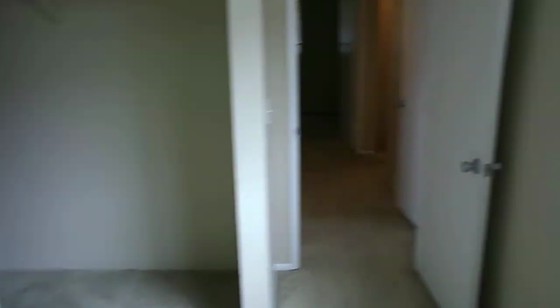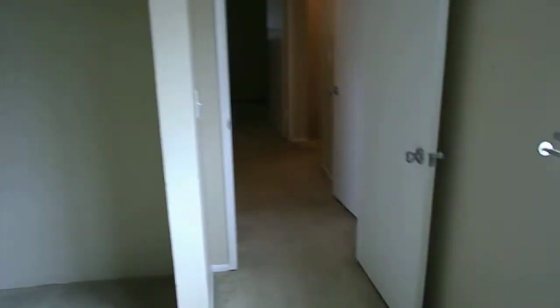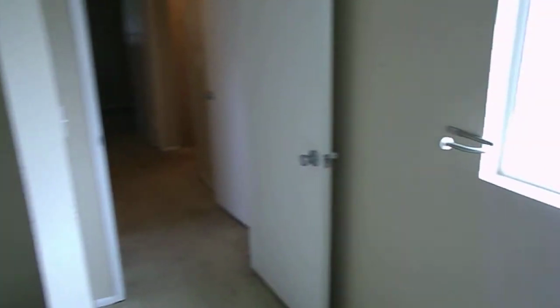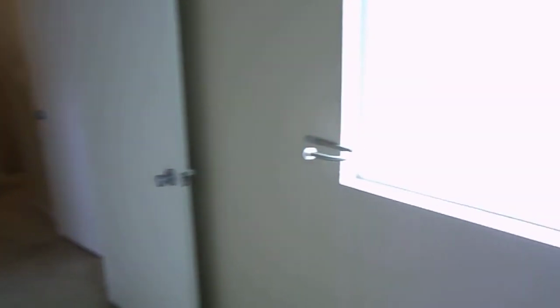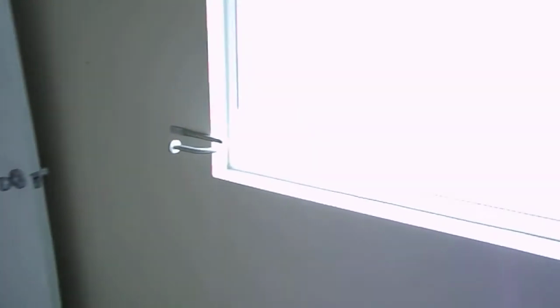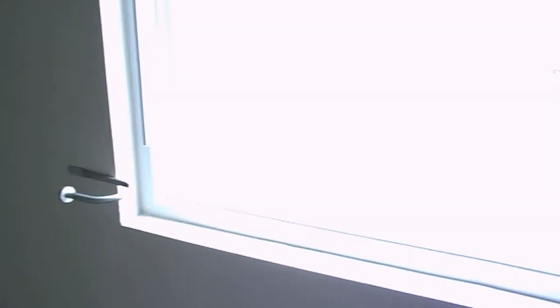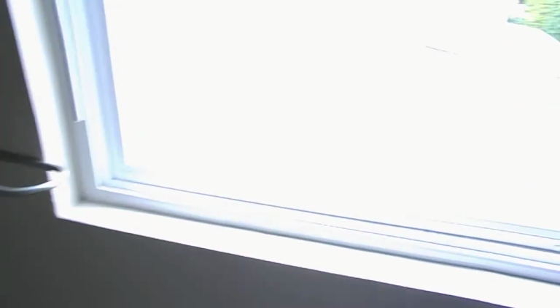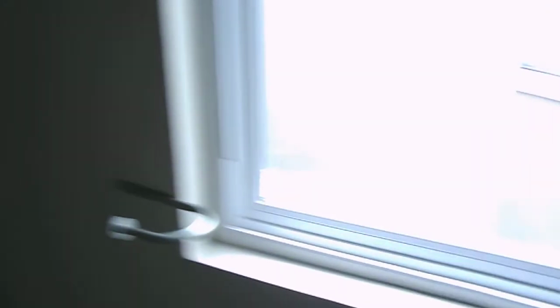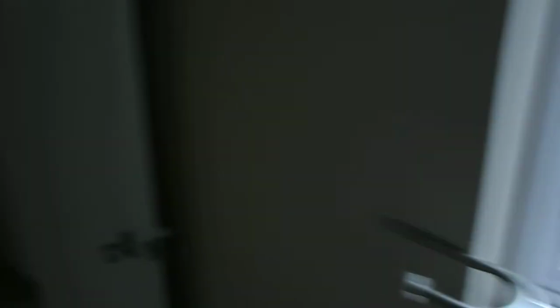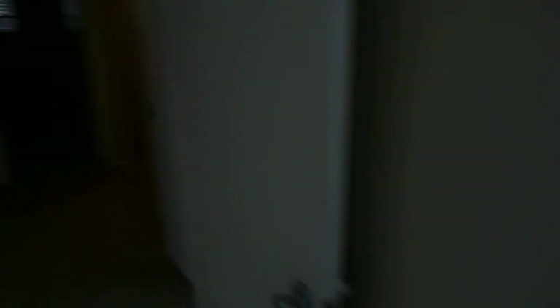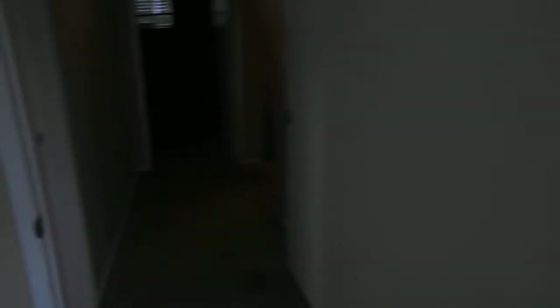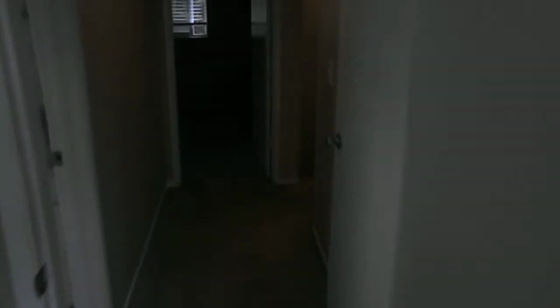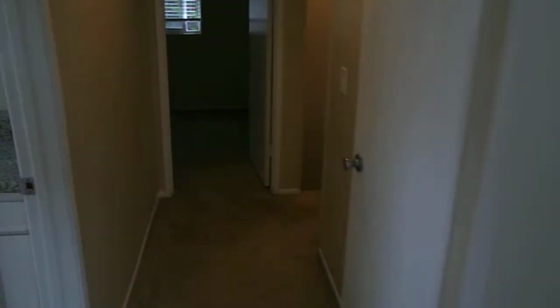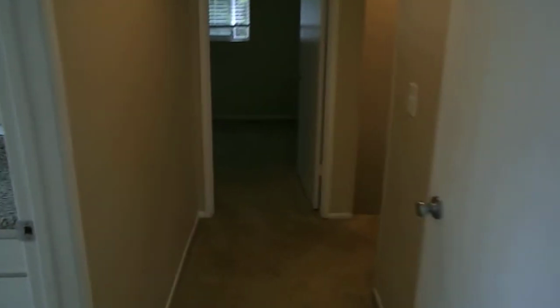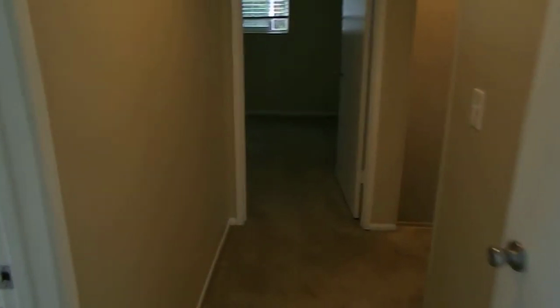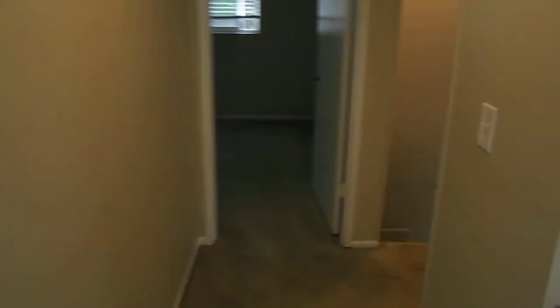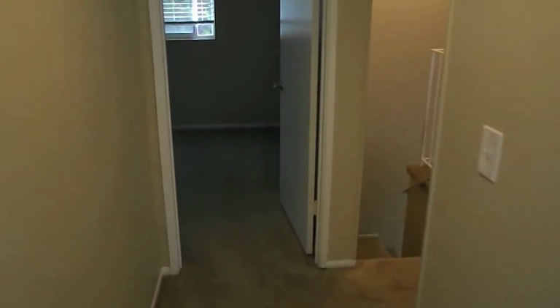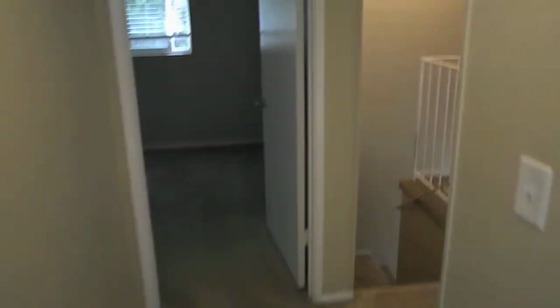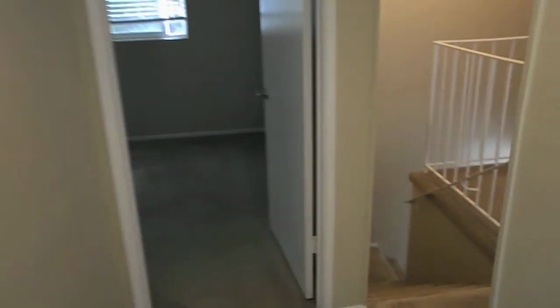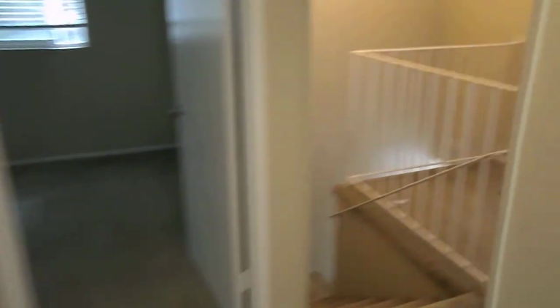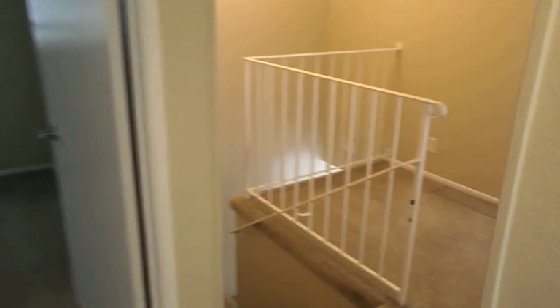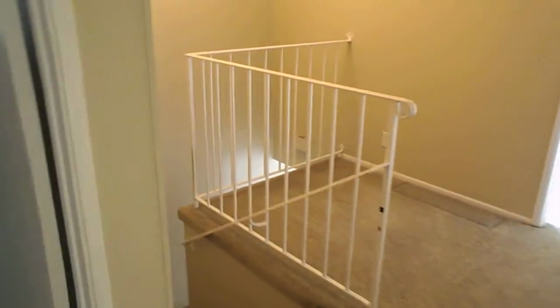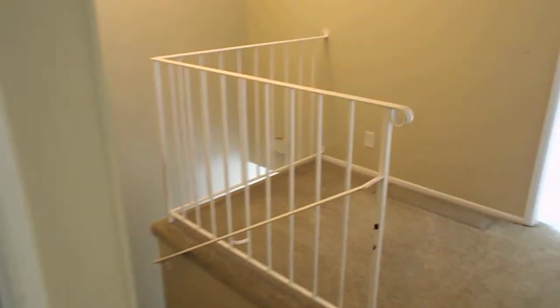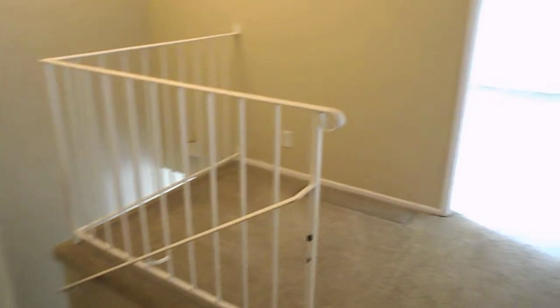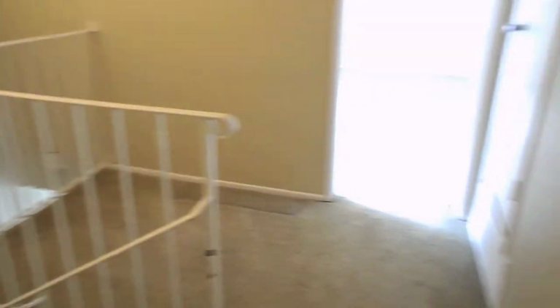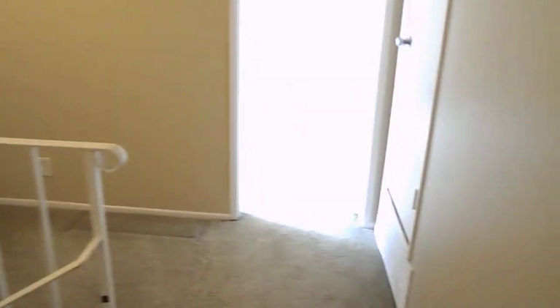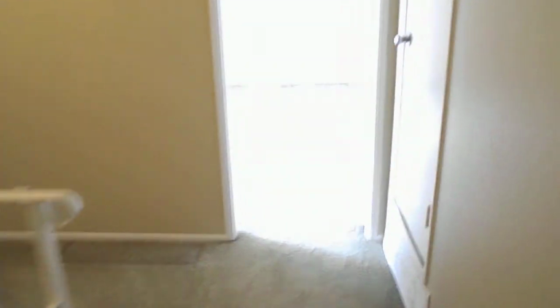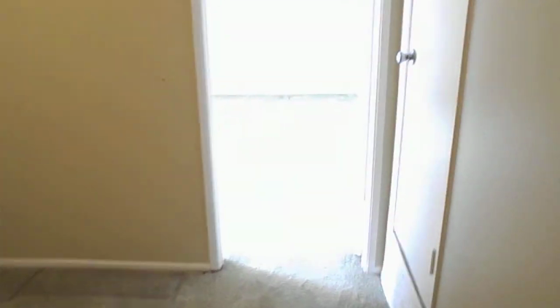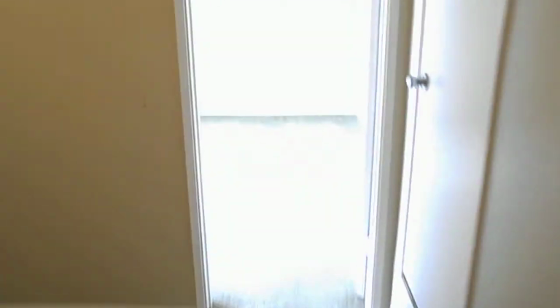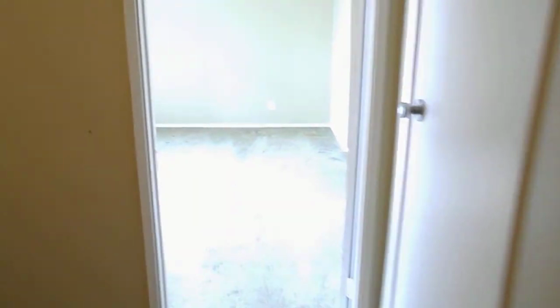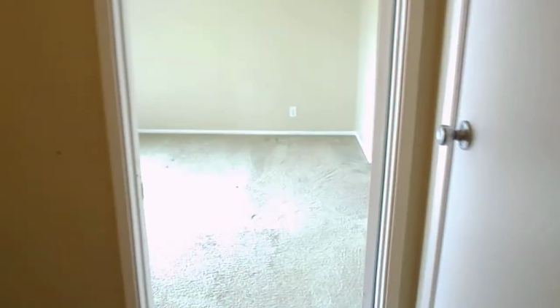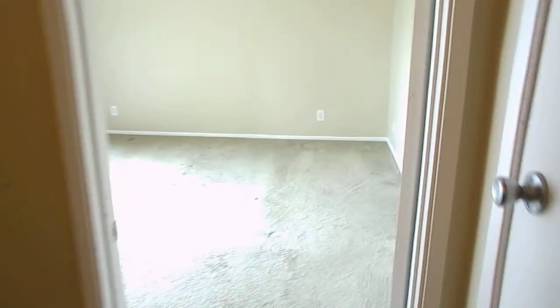That's it — 512 Bolsa Avenue, Unit B, Newport Beach. For more information, contact DE Properties at 949-645-8711.